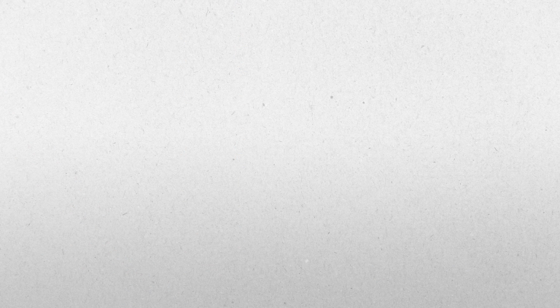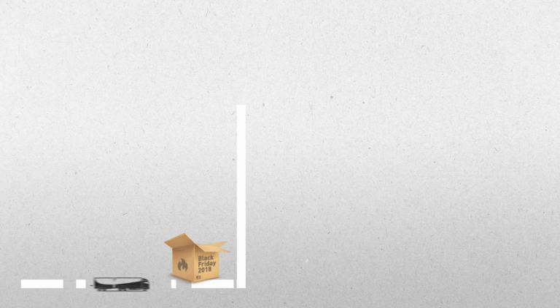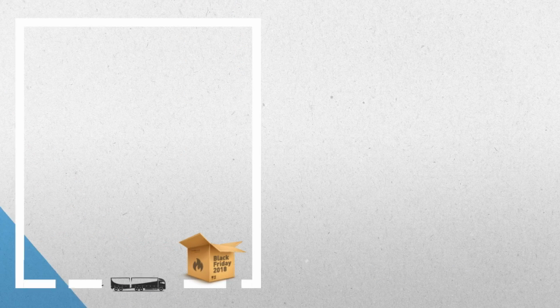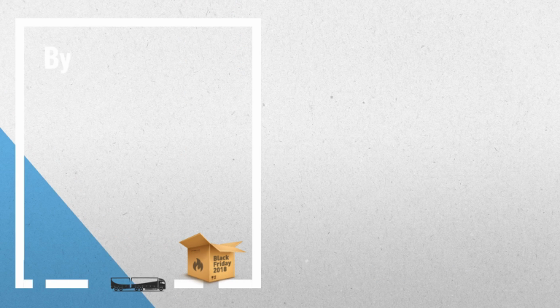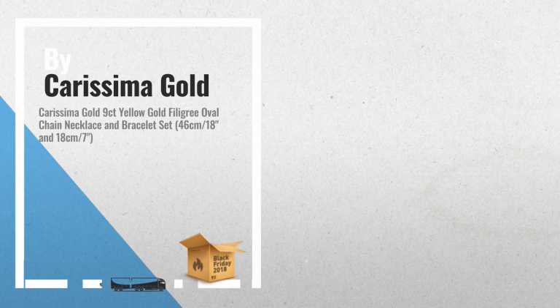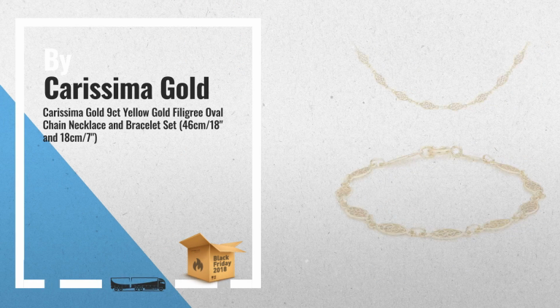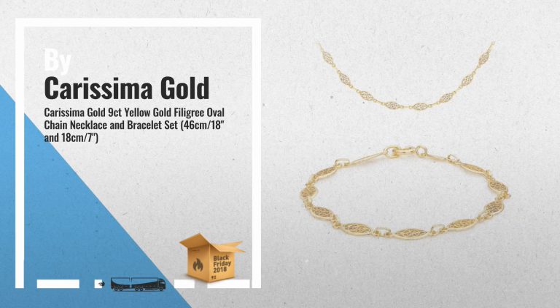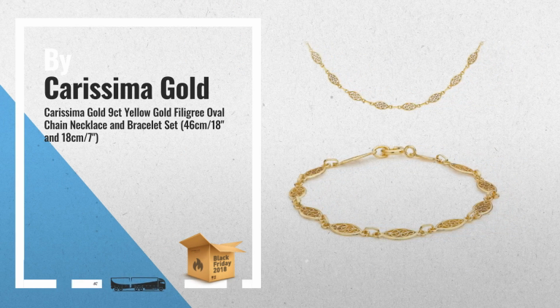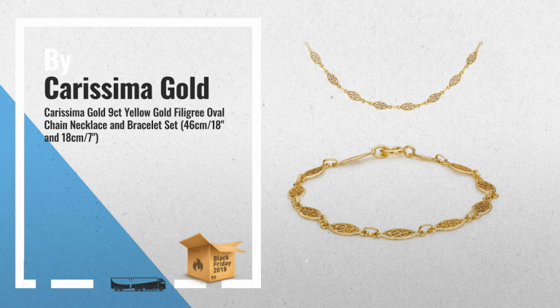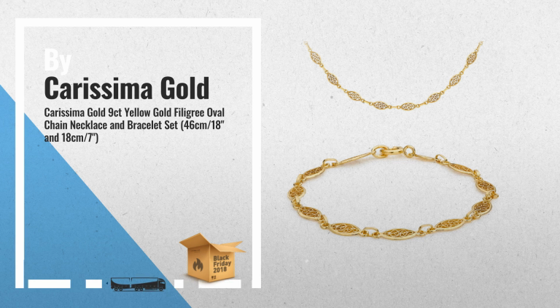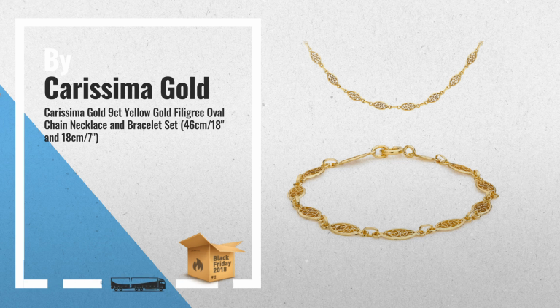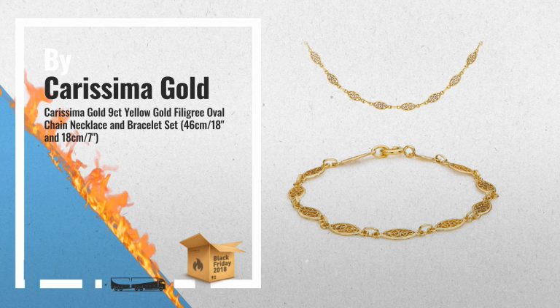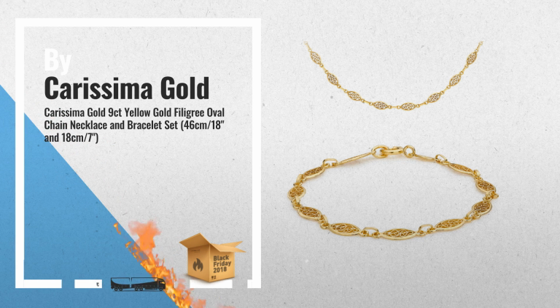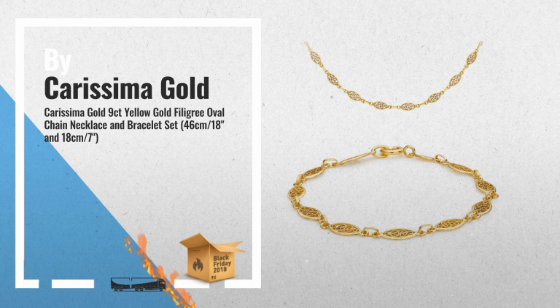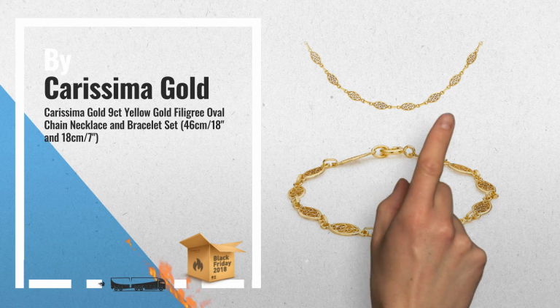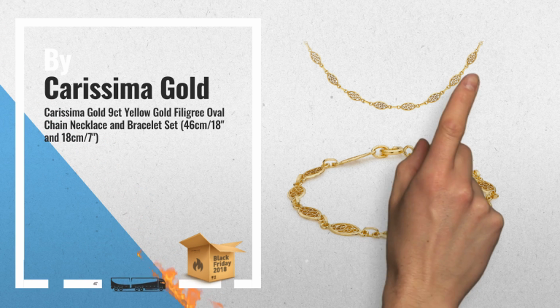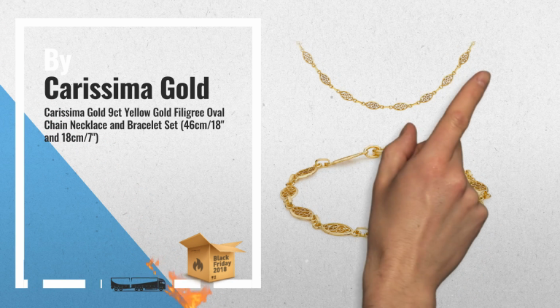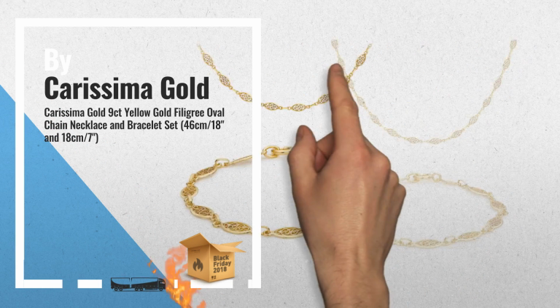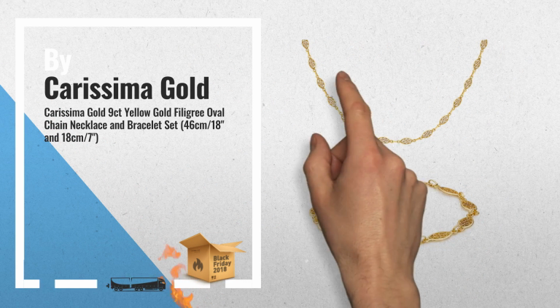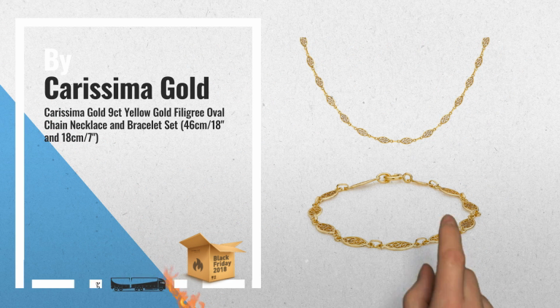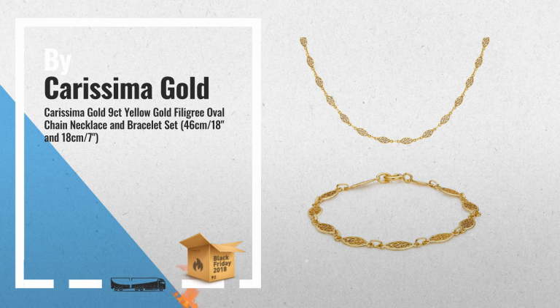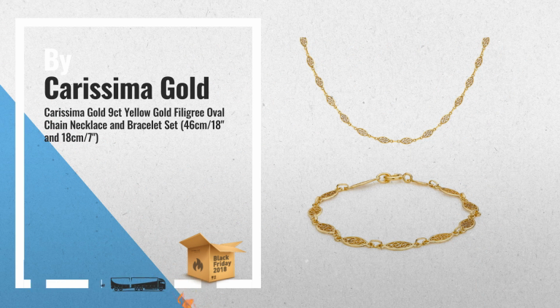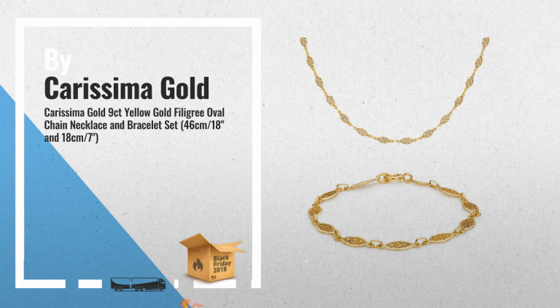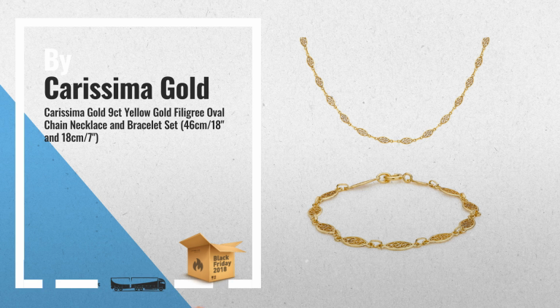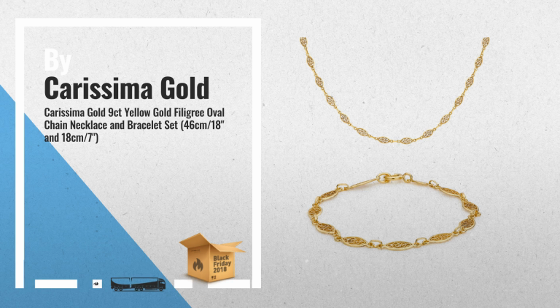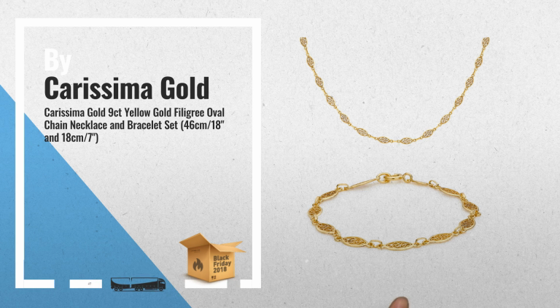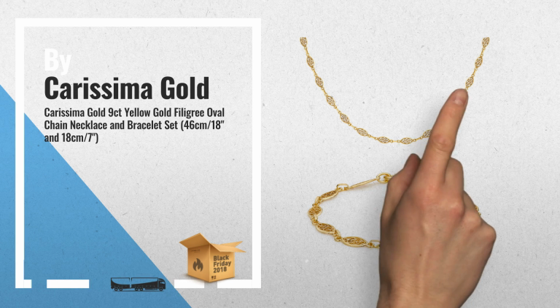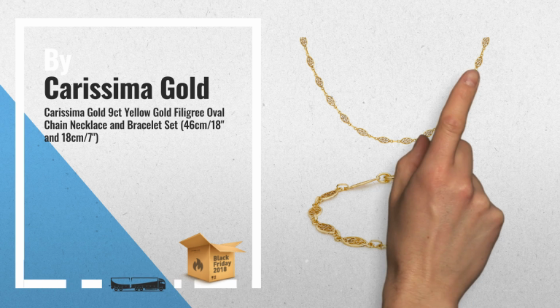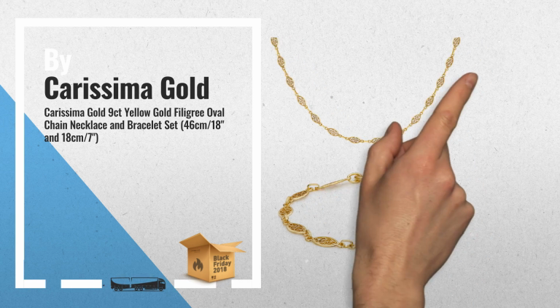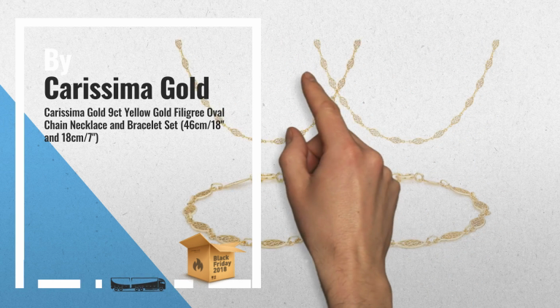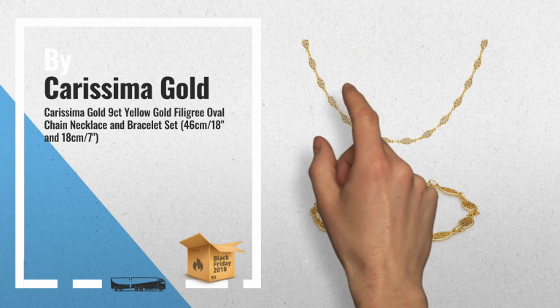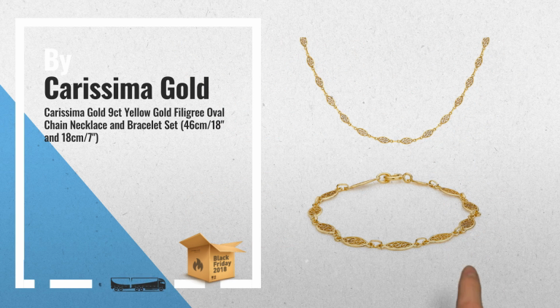Number 2: elegantly crafted from high-quality 9-karat yellow gold, for a warm and classic tone. The Carissima Gold collection is inspired from the romance of Italy, by Carissima Gold.